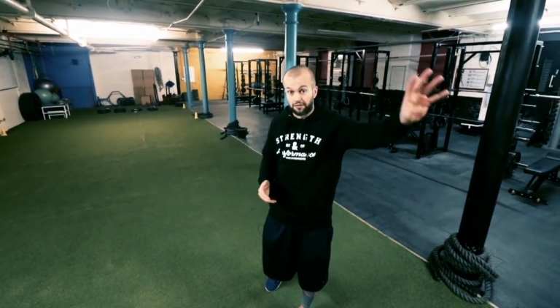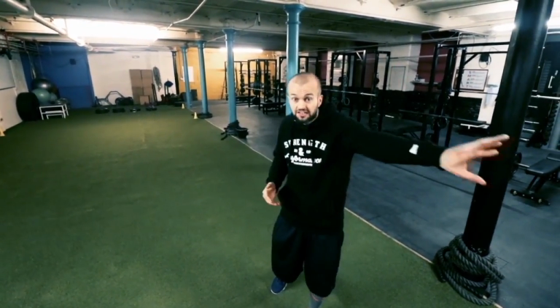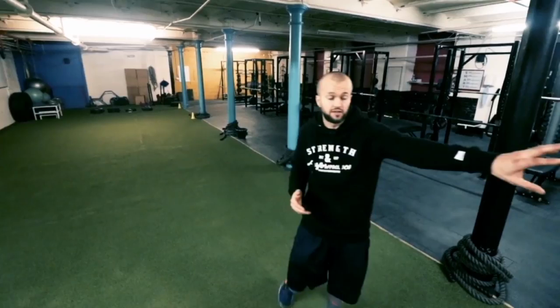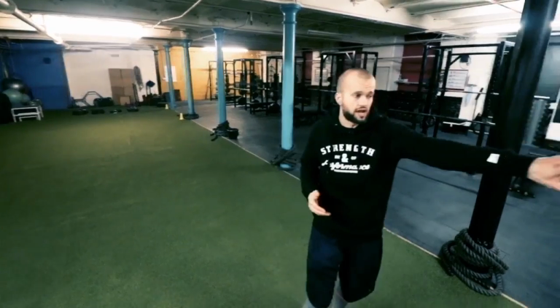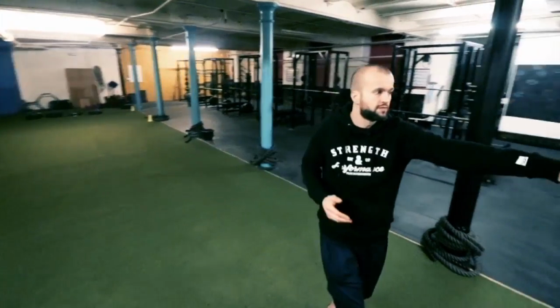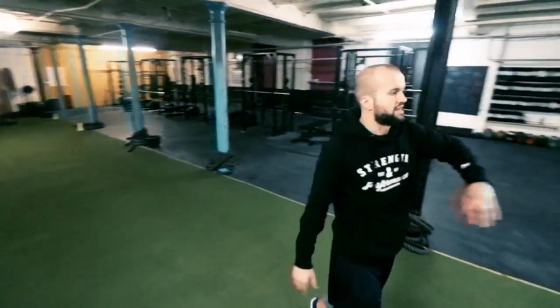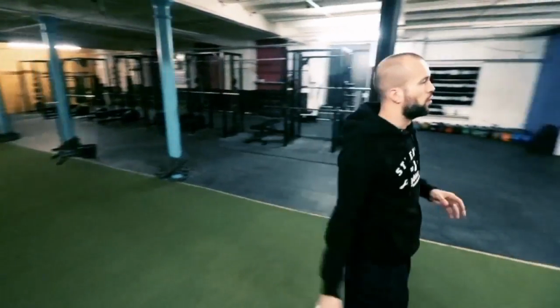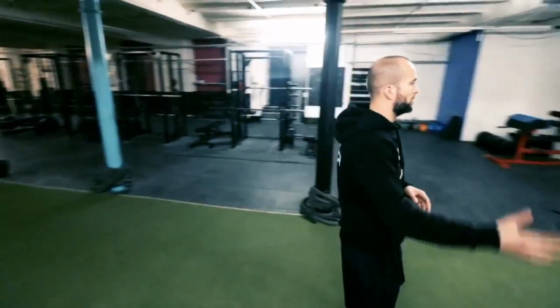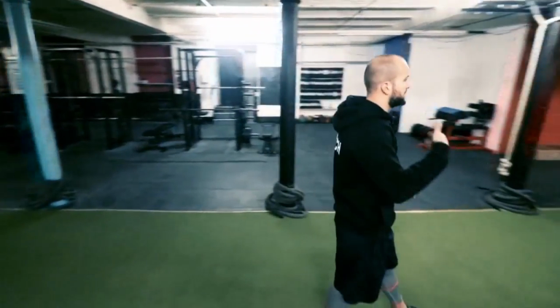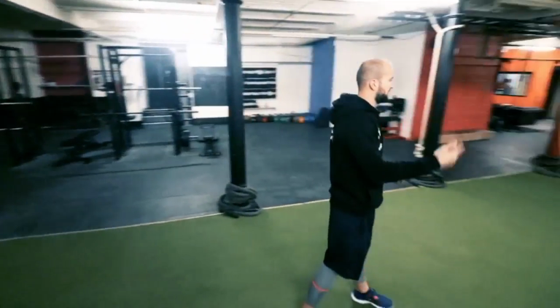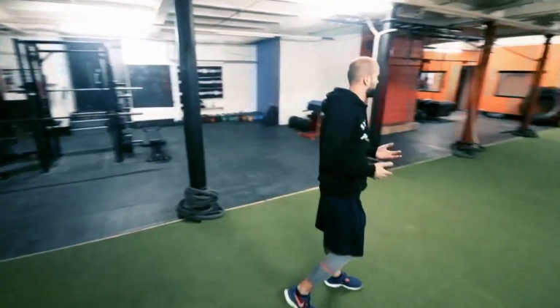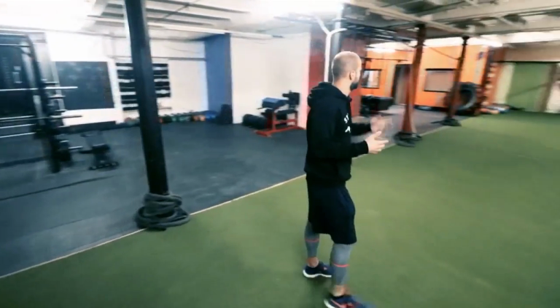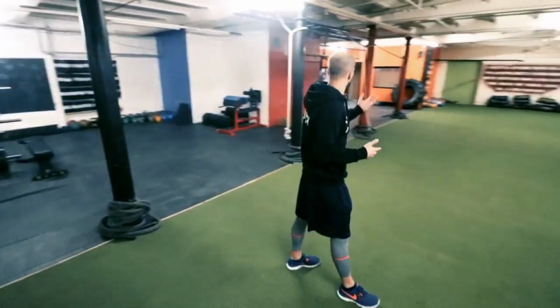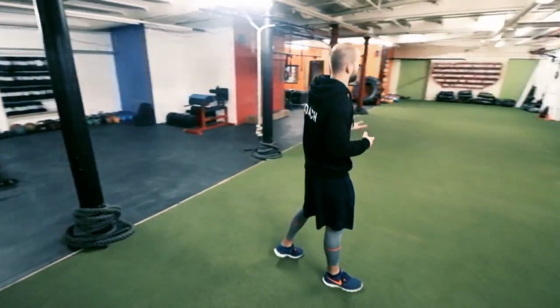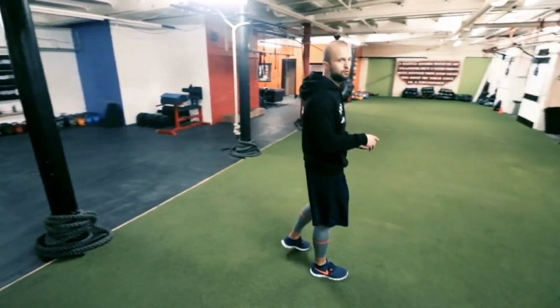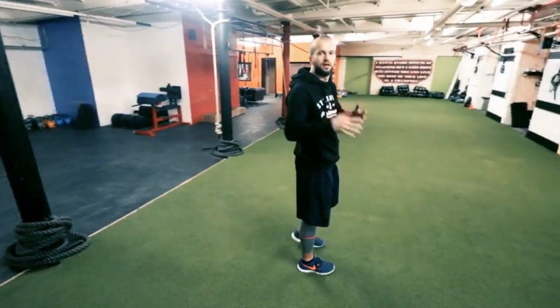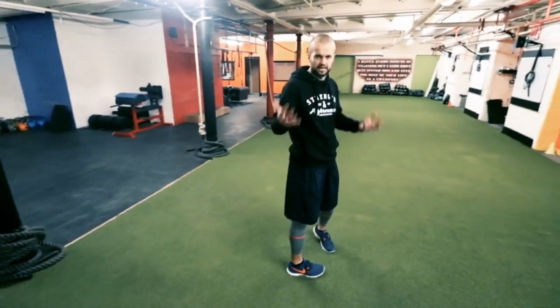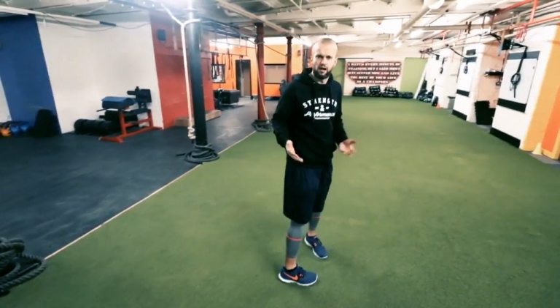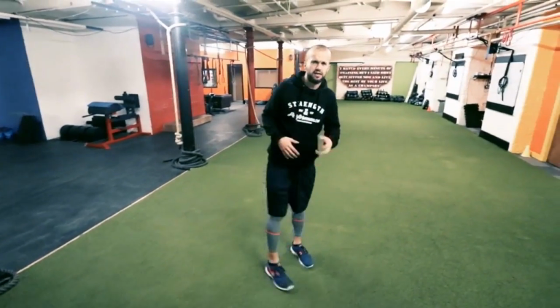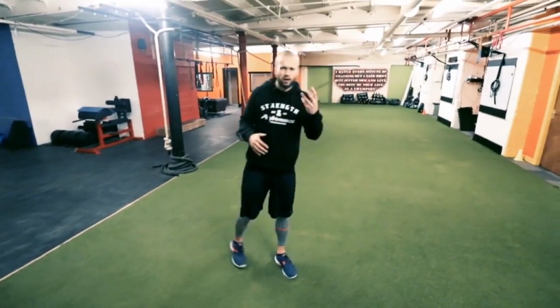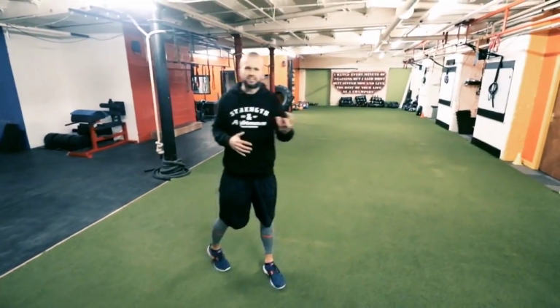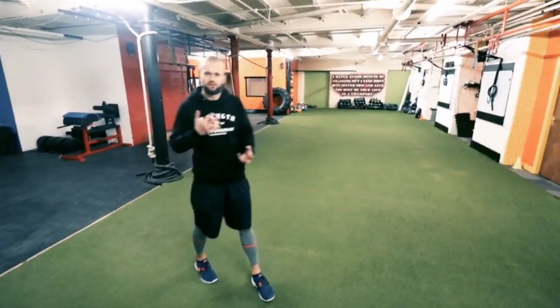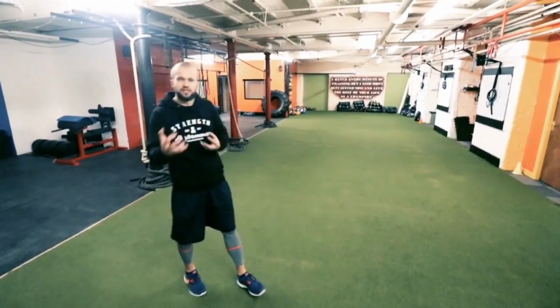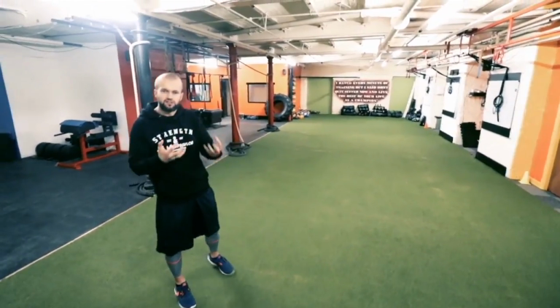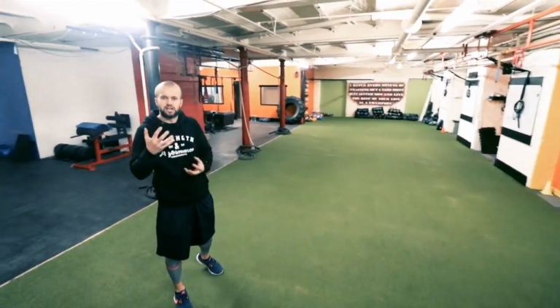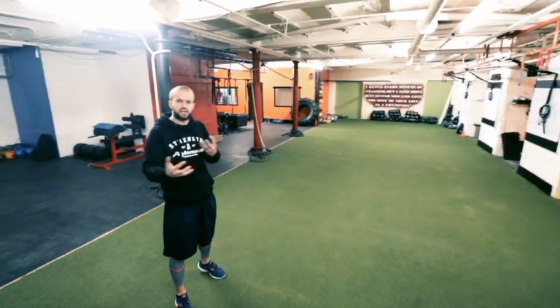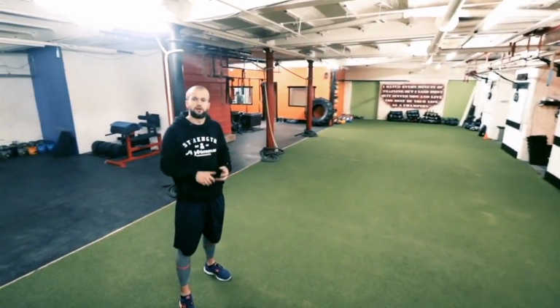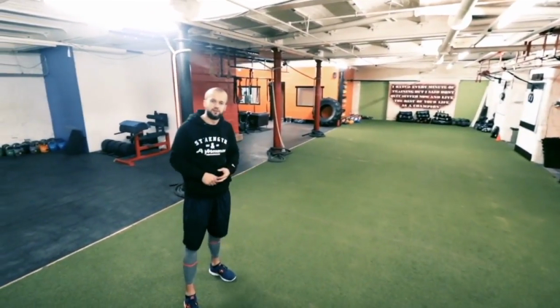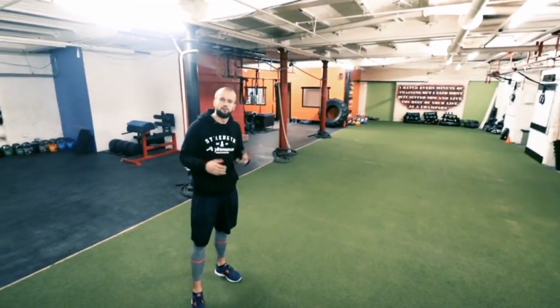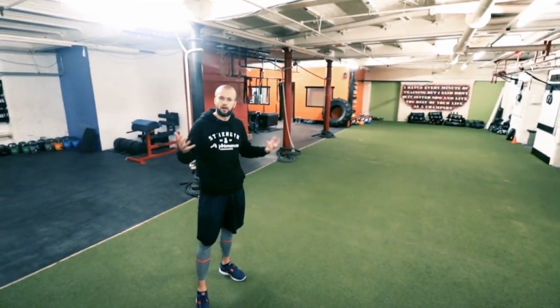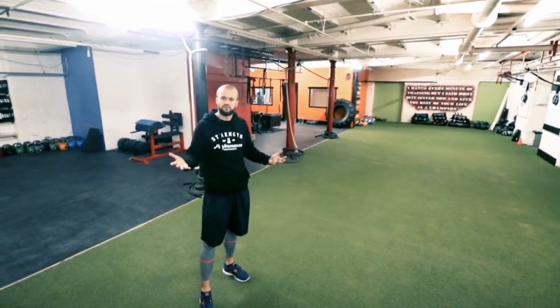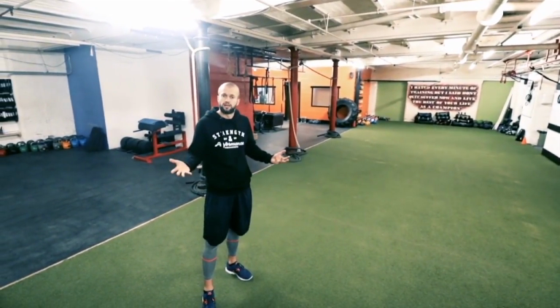Down this side of the gym it's more sandbags, slam balls, kettlebells — all this kind of stuff is going to be used to really give you an amazing workout.